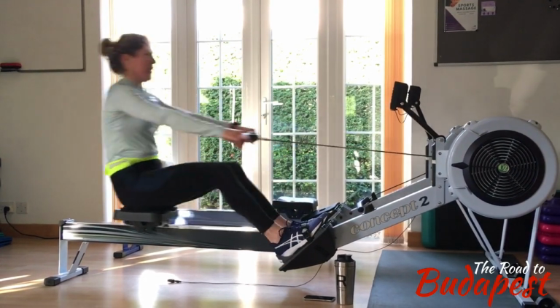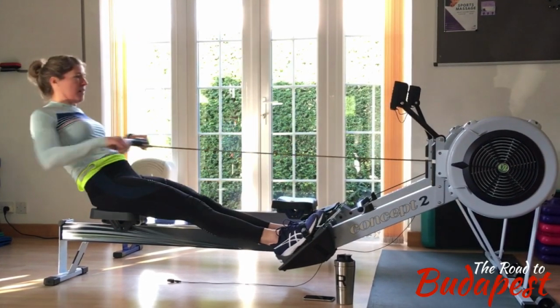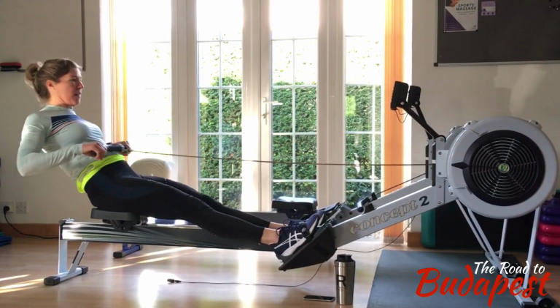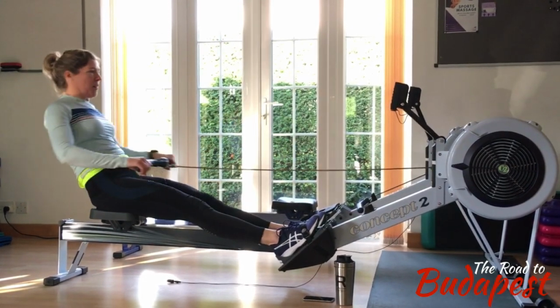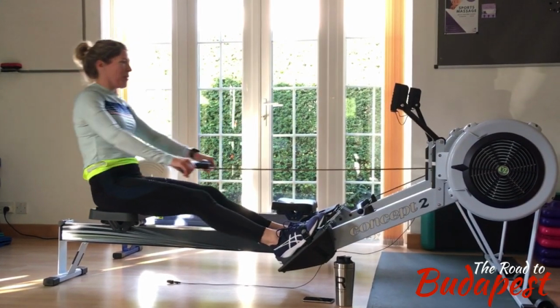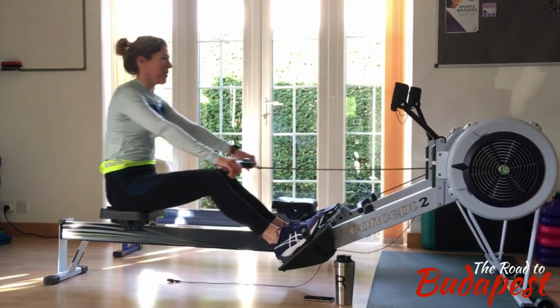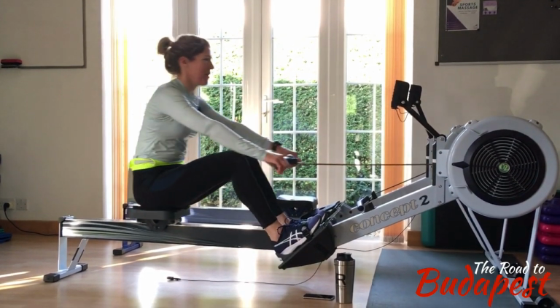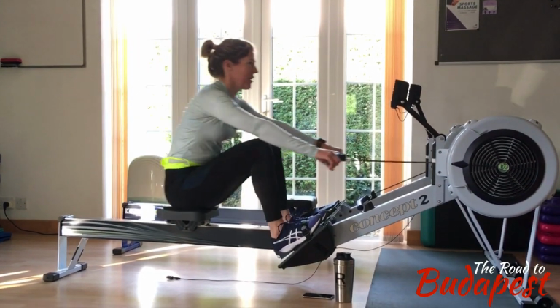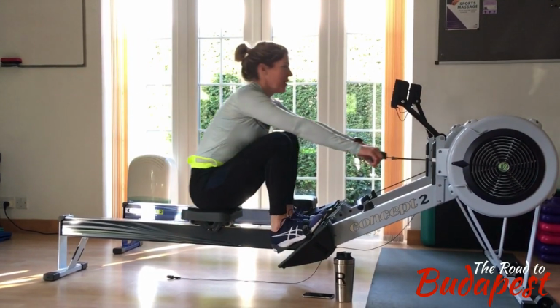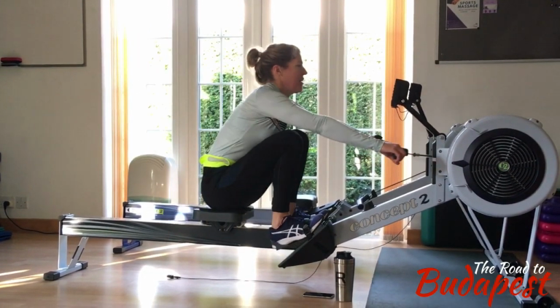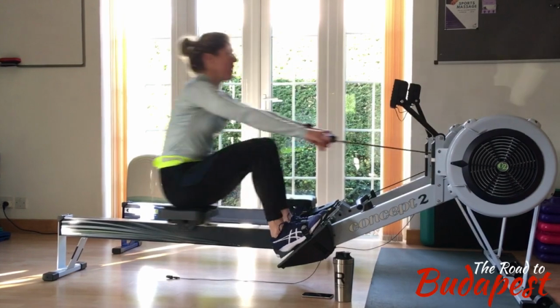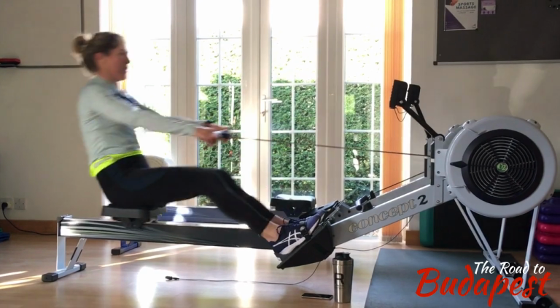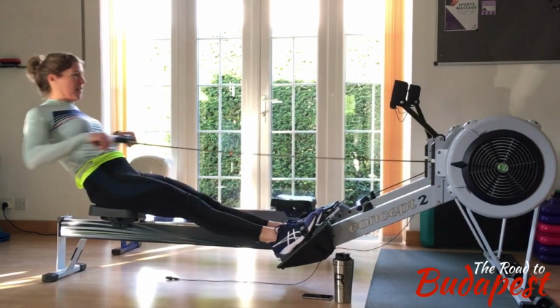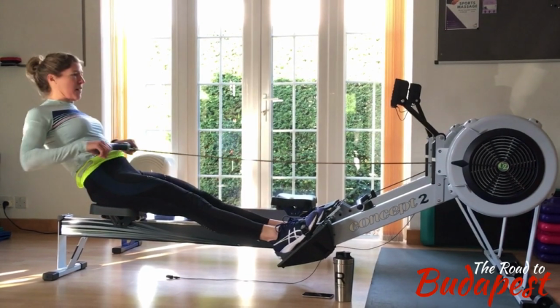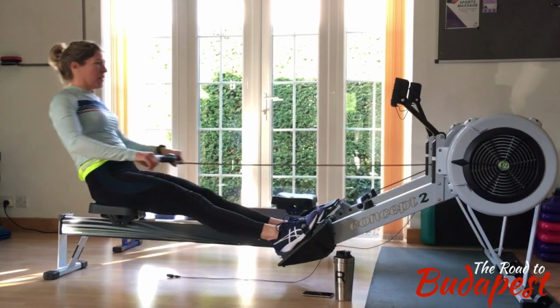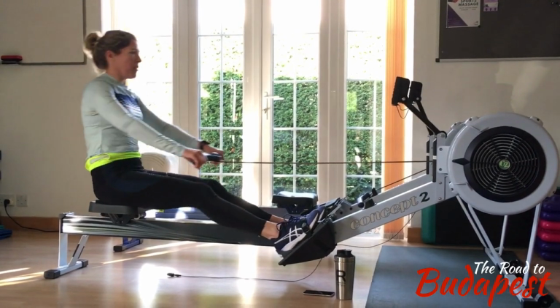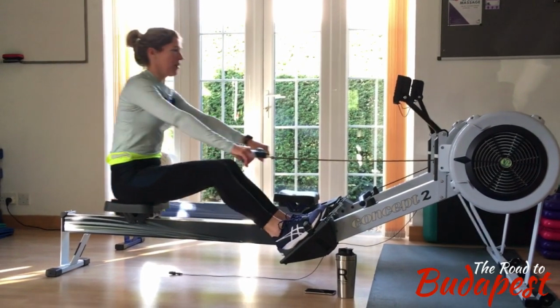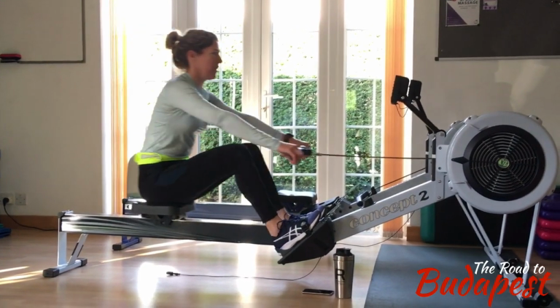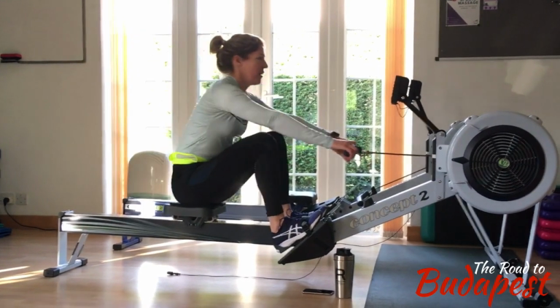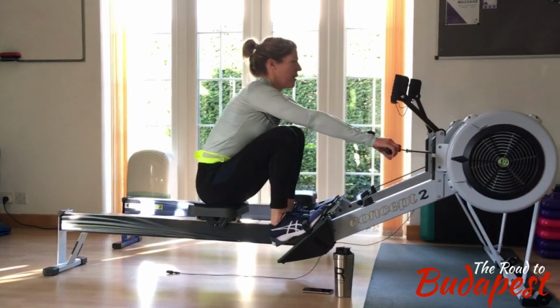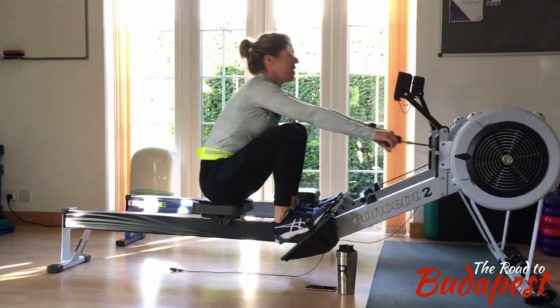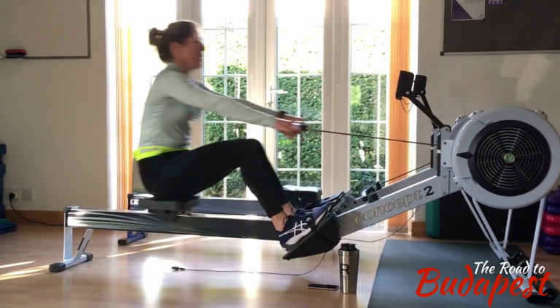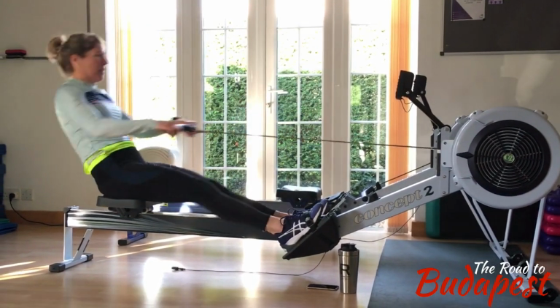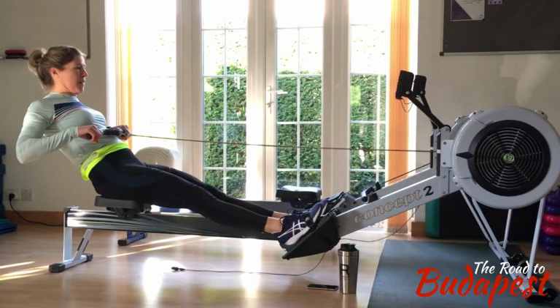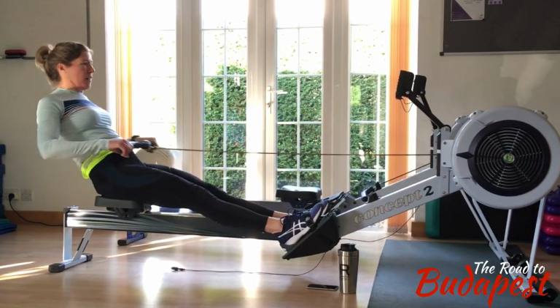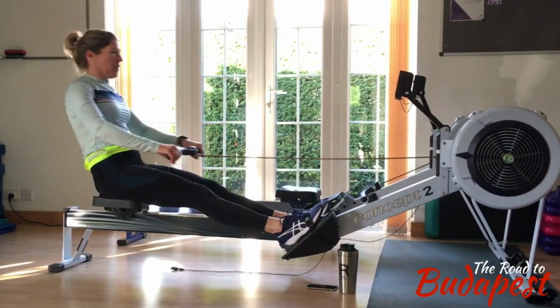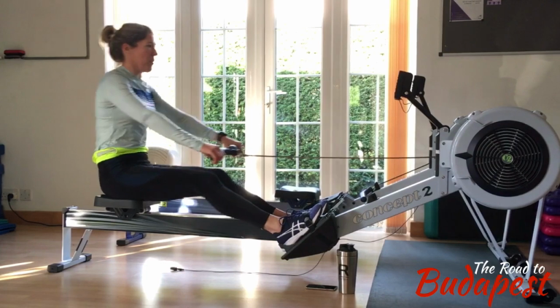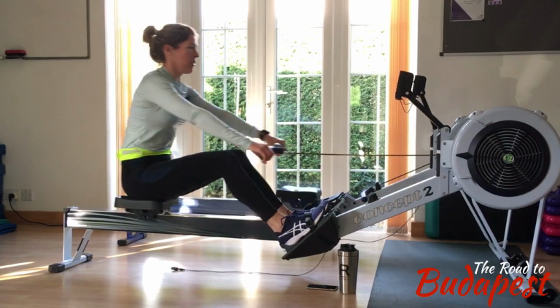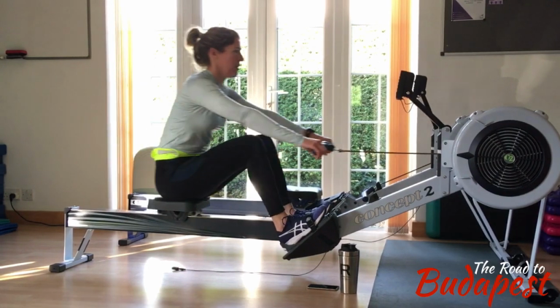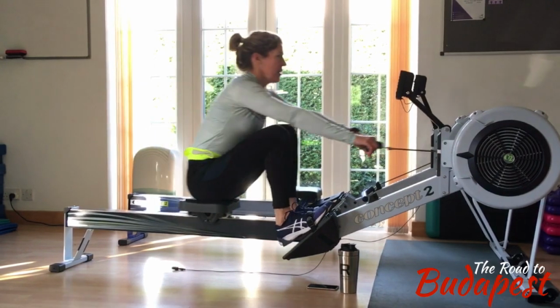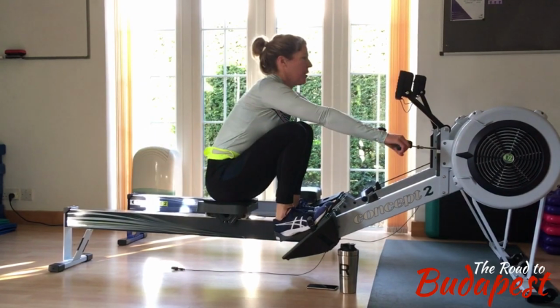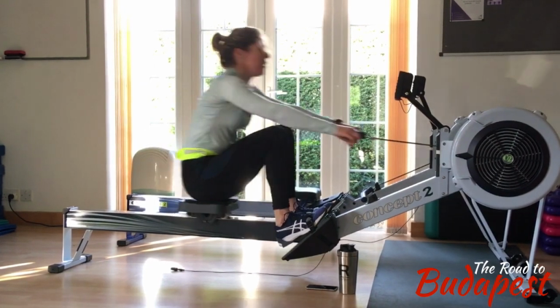That's a bit better now. The legs need to drive down fast first, and just before the legs finish you need to open the shoulders up.